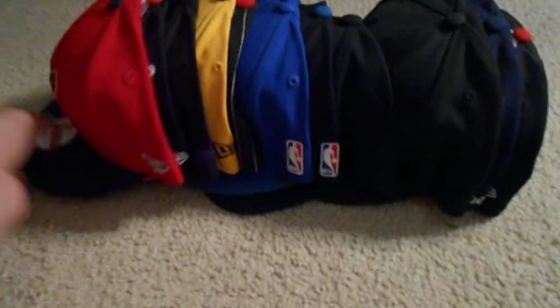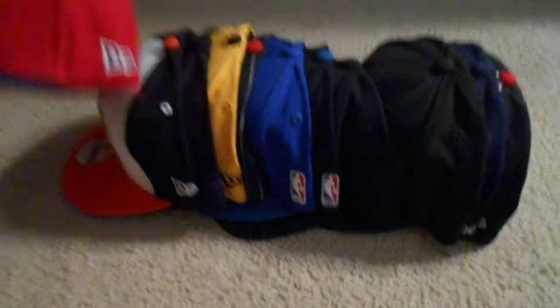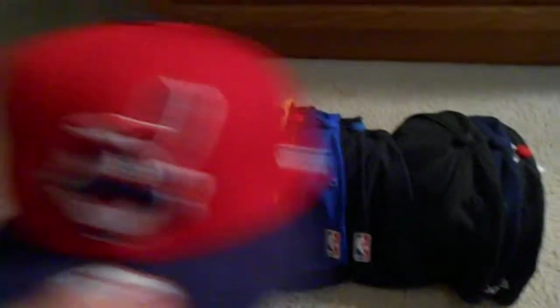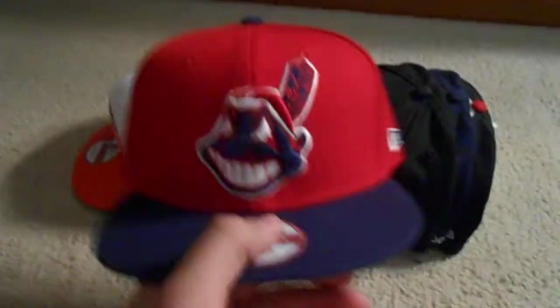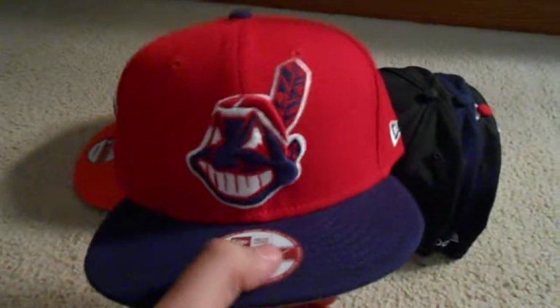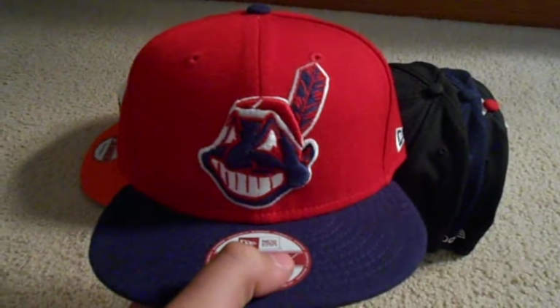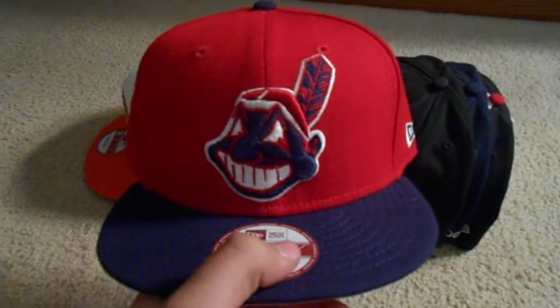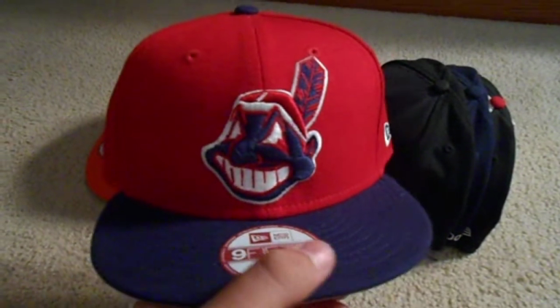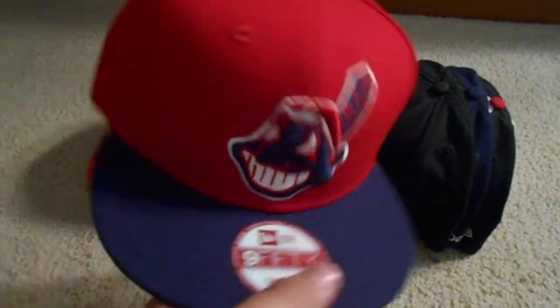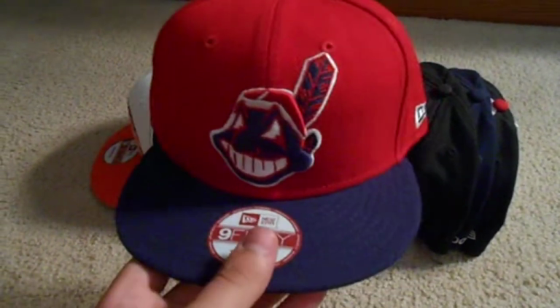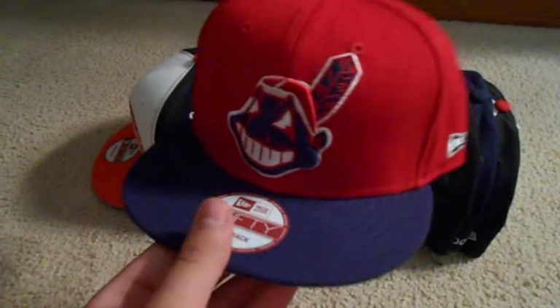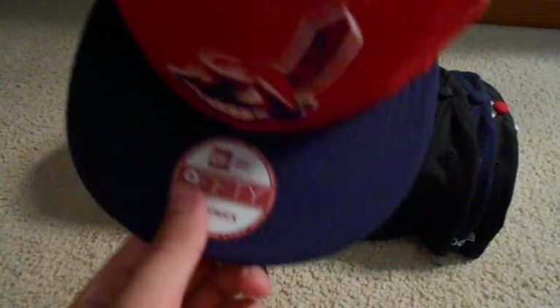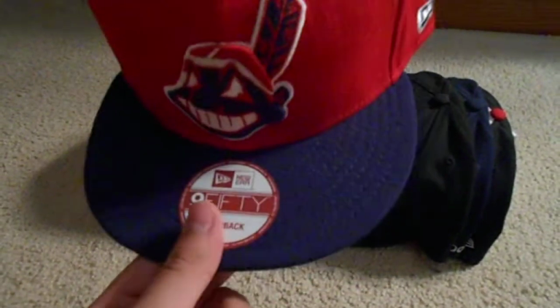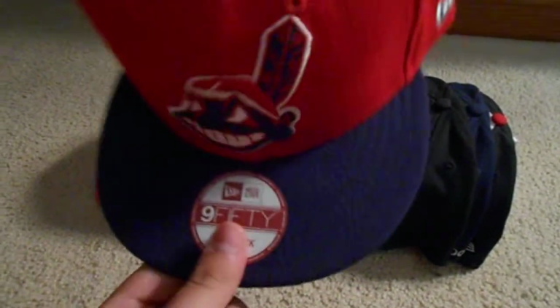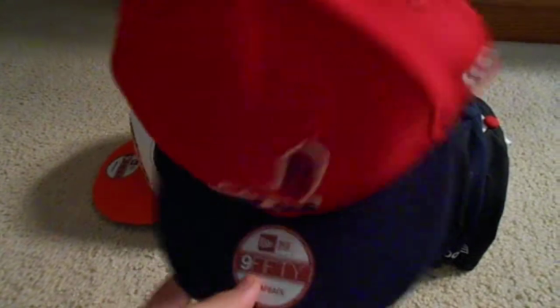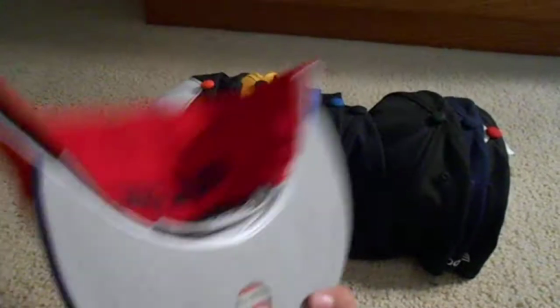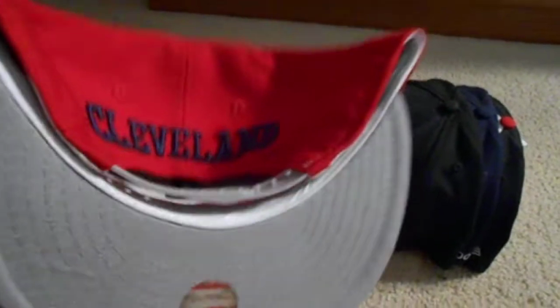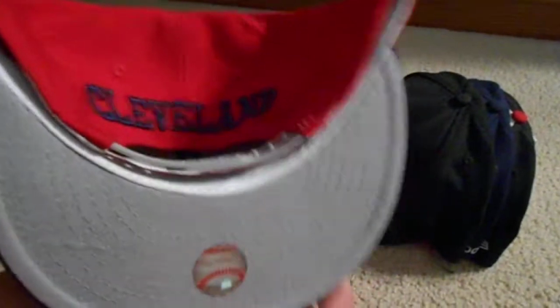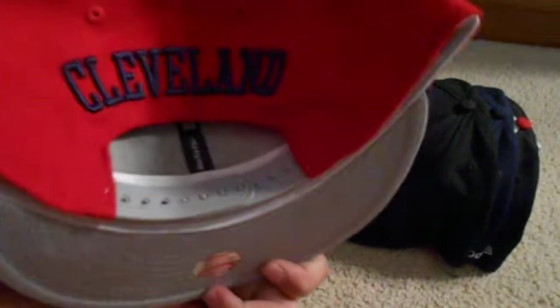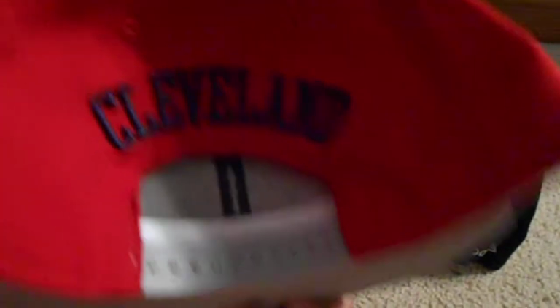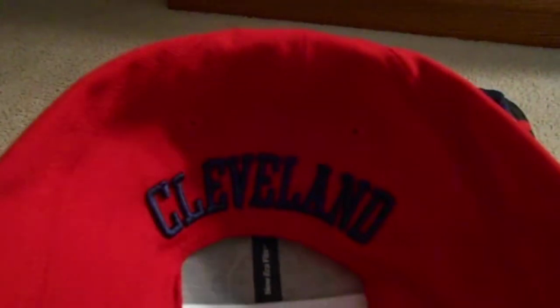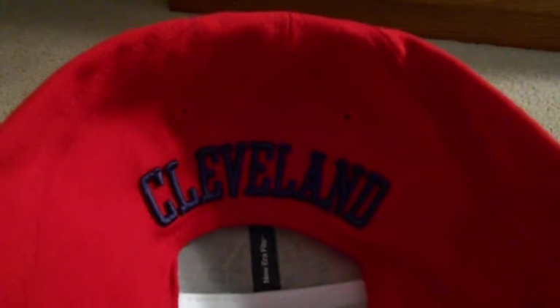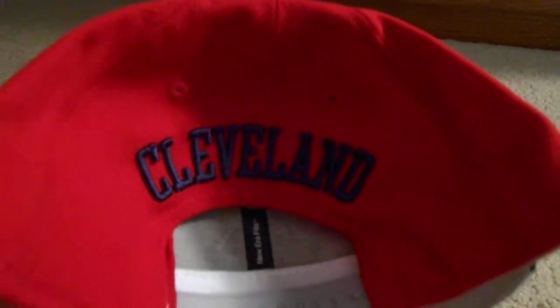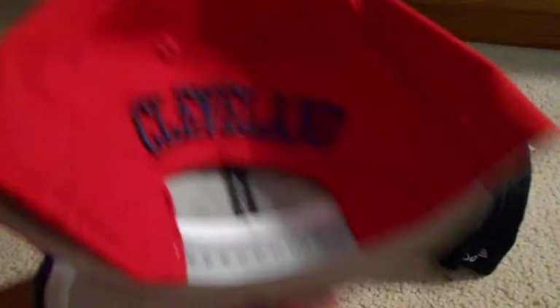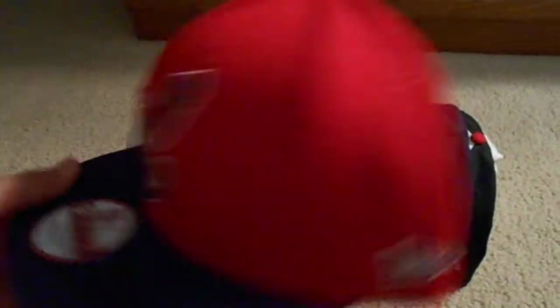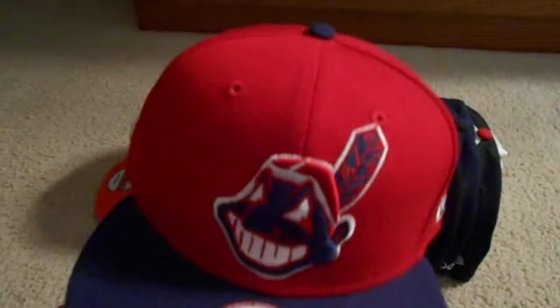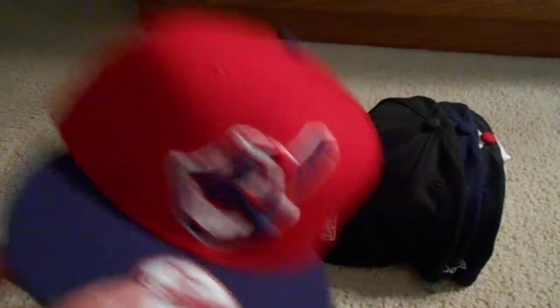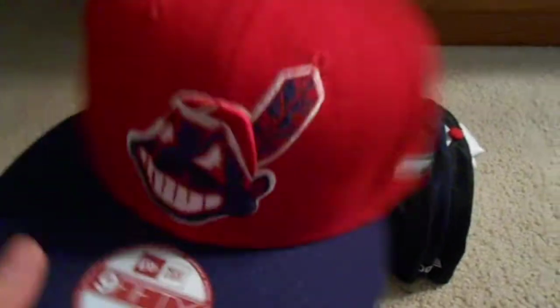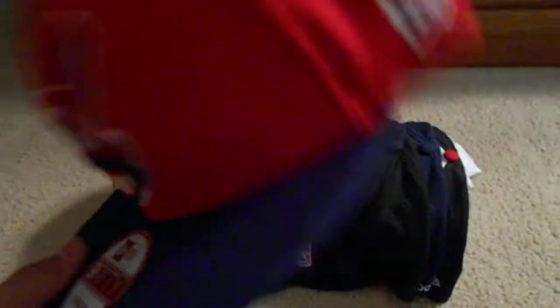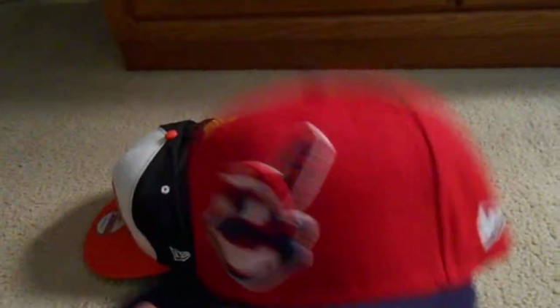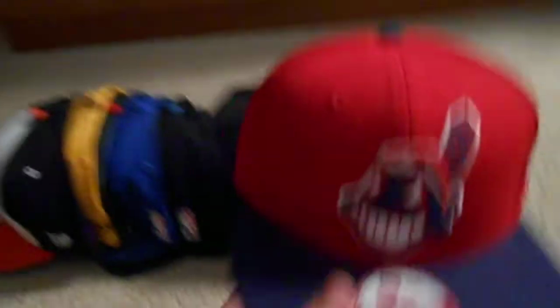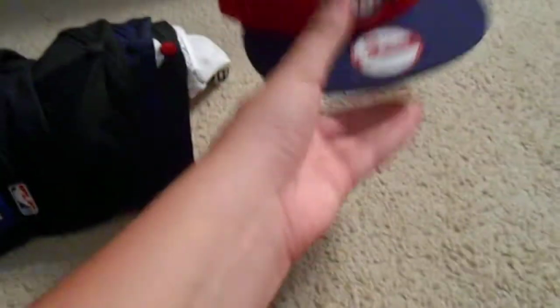First you got the Cleveland Indians snapback — real nice. Blue top rim, gray under, gray snap, and Cleveland's written in blue above the snap. That's a nice touch I think. Got that from 40caps.com, make sure you check them out.